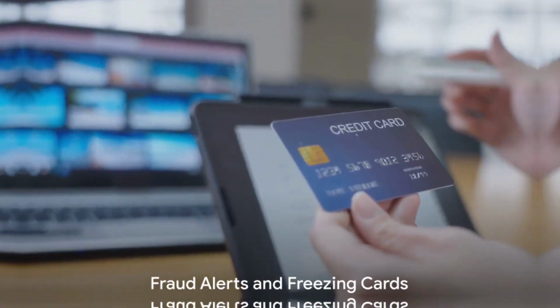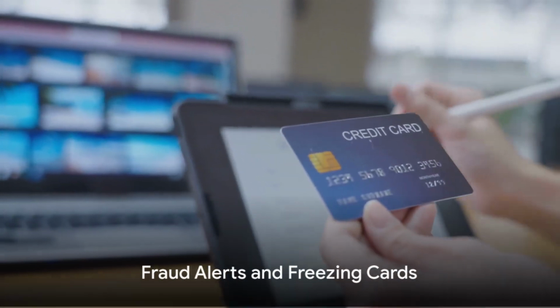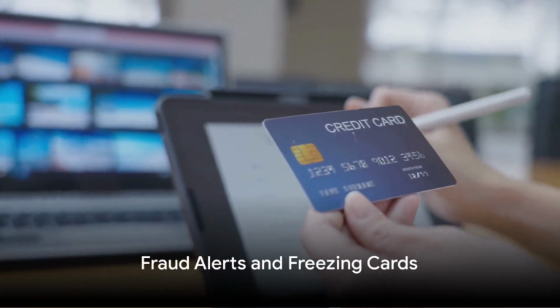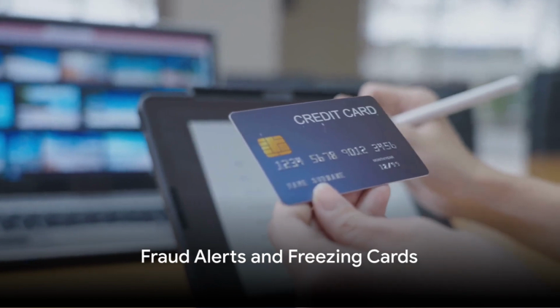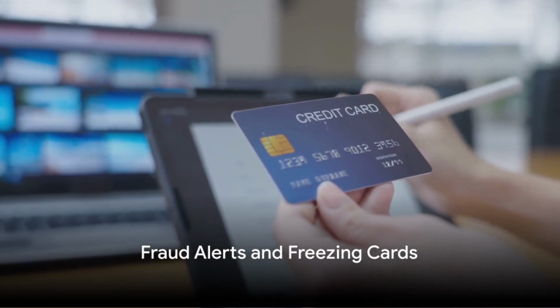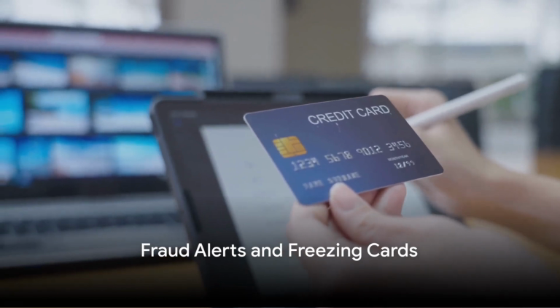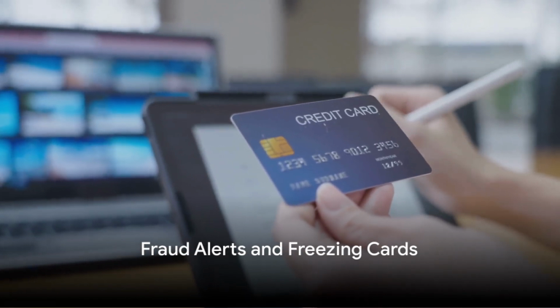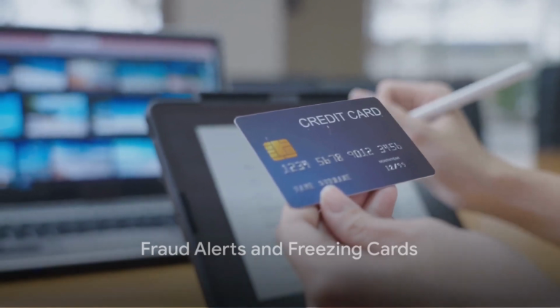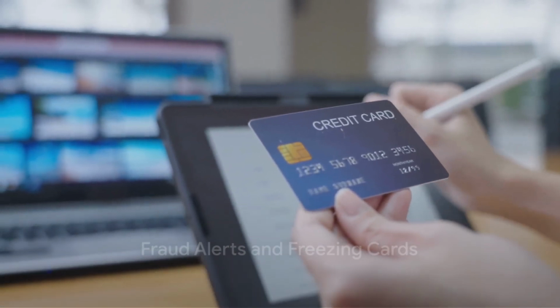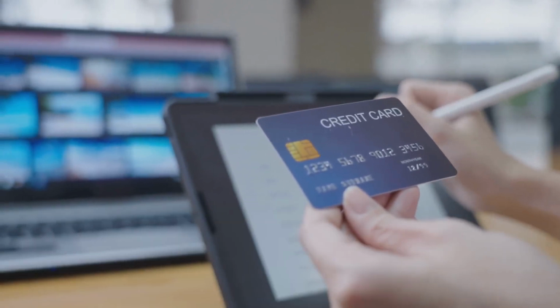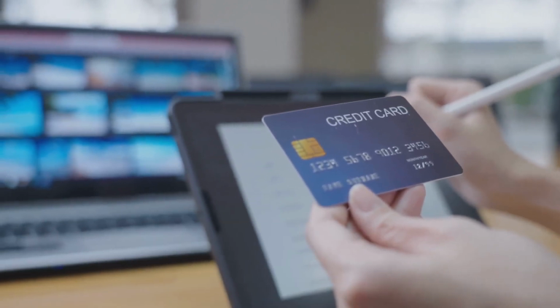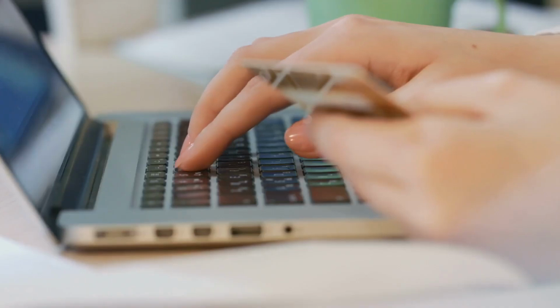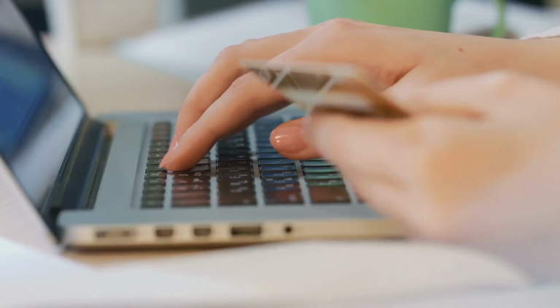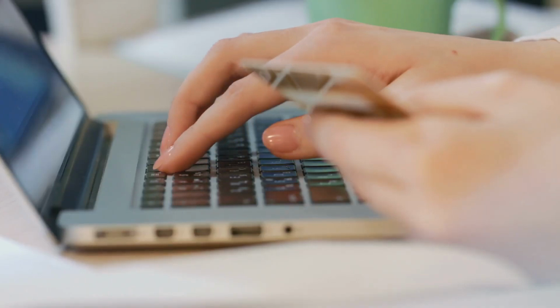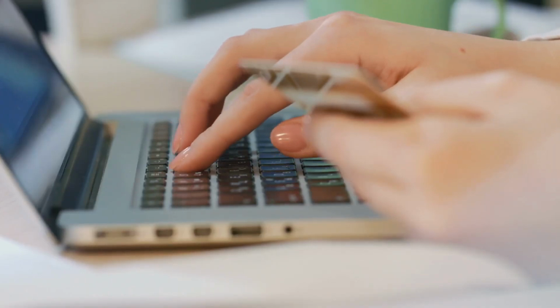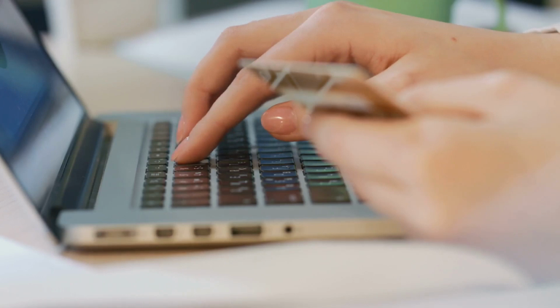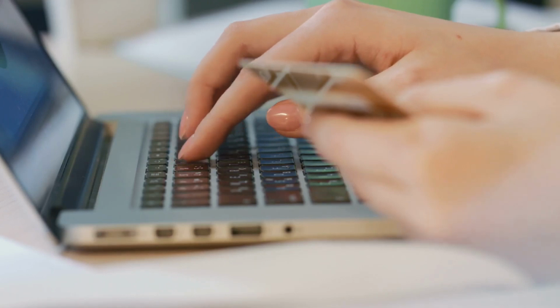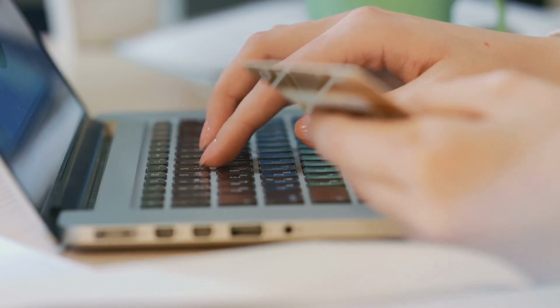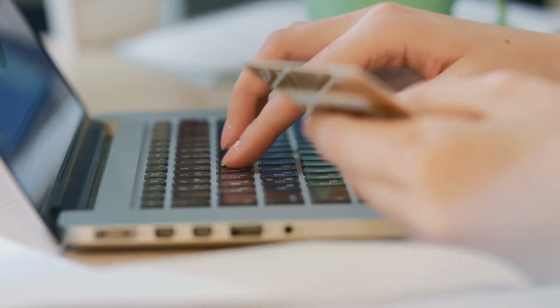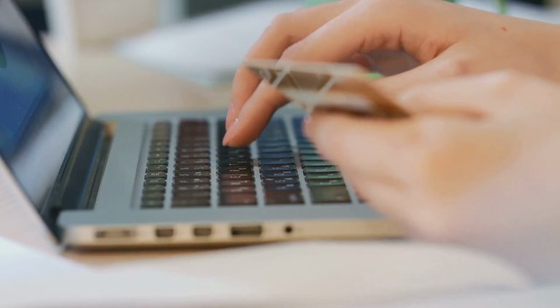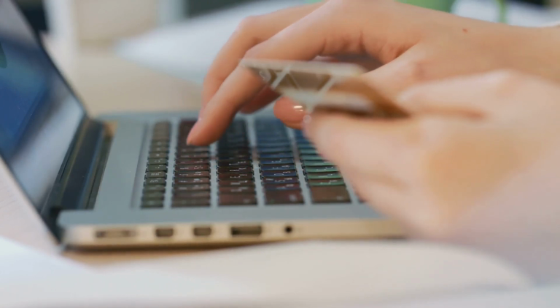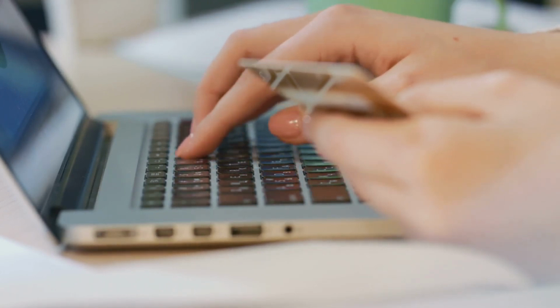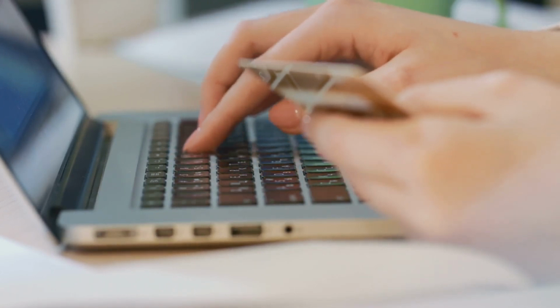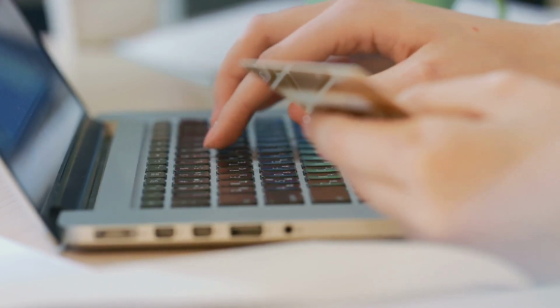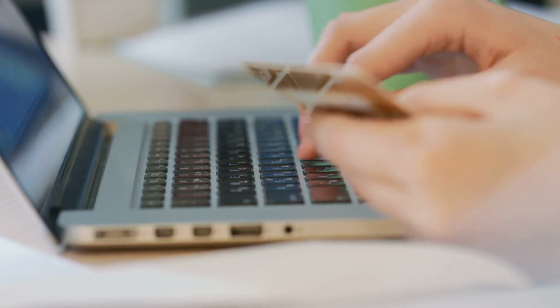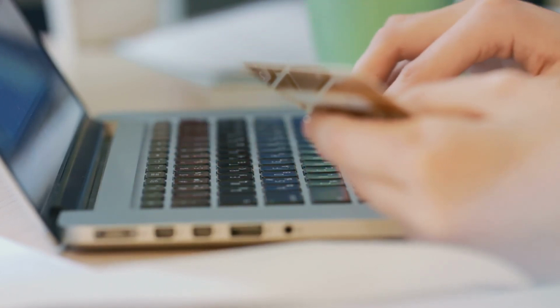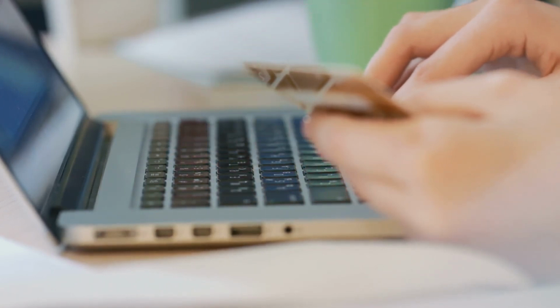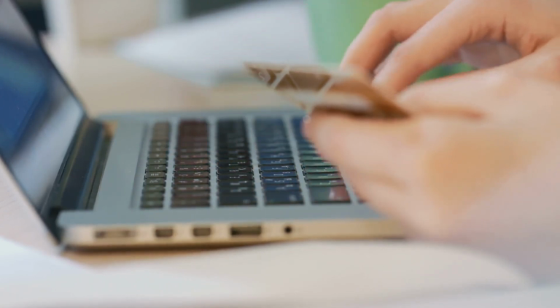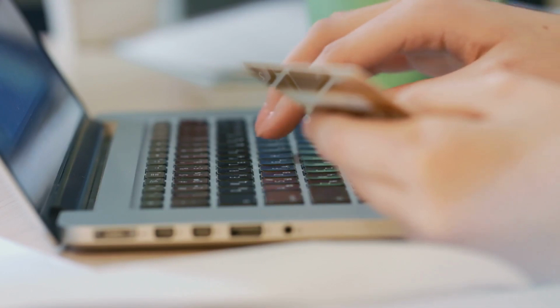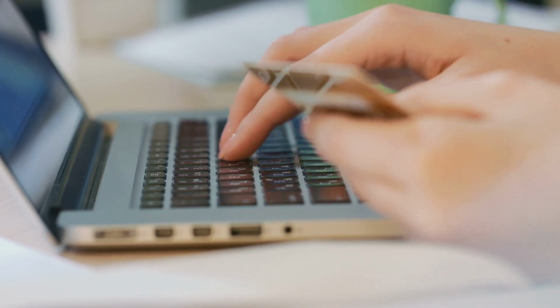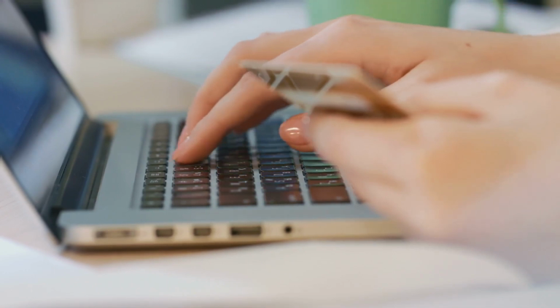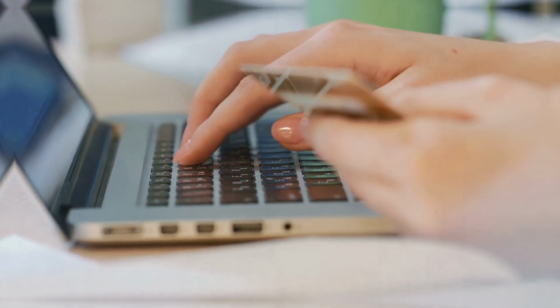Fraud alerts and freezing cards are also essential tools in your defense against credit card fraud. Activating fraud alerts can help you catch unusual activities early, and freezing your card can stop any fraudulent transactions in their tracks.